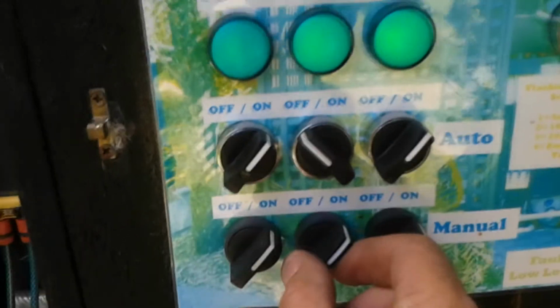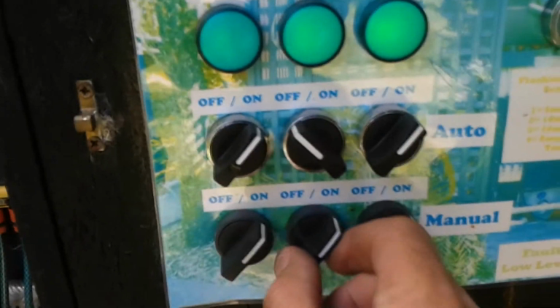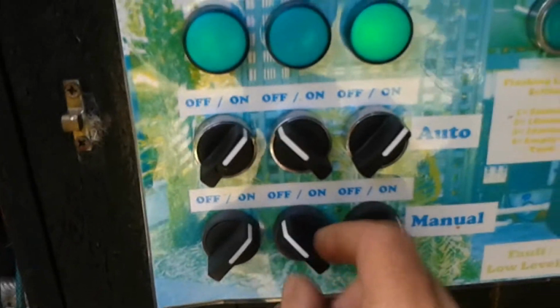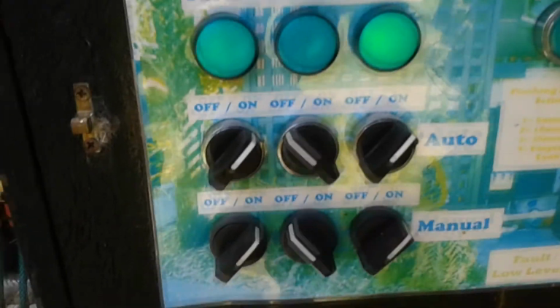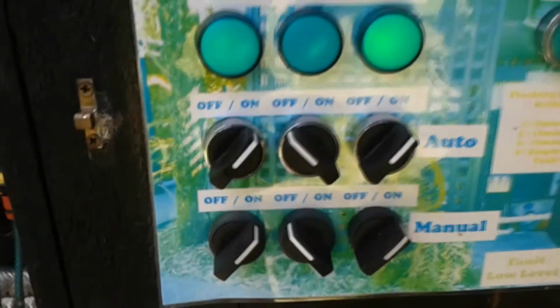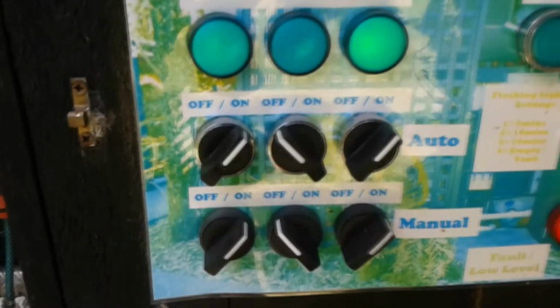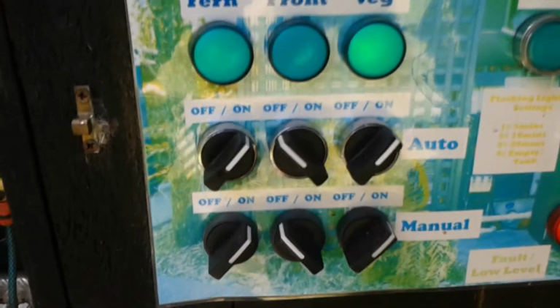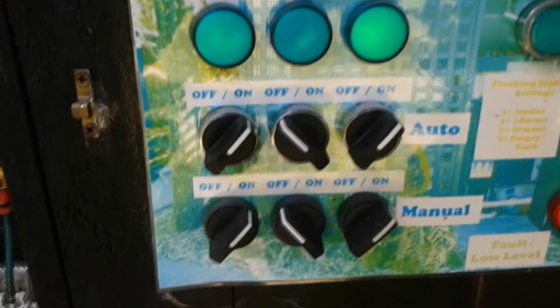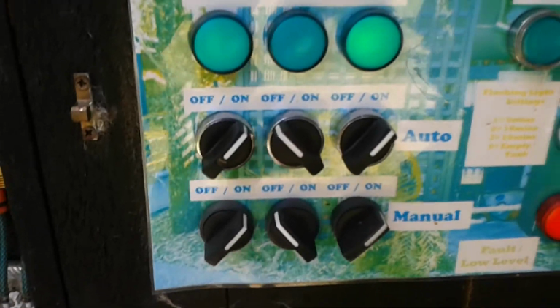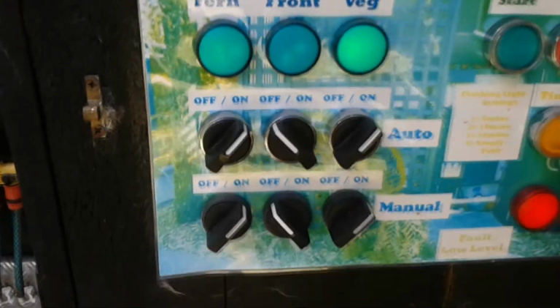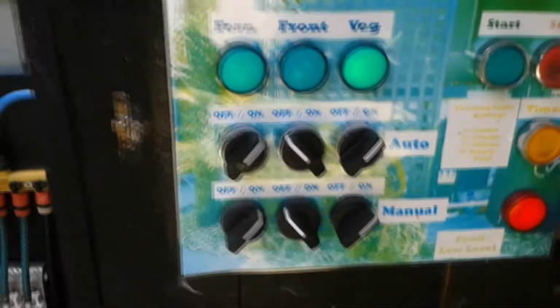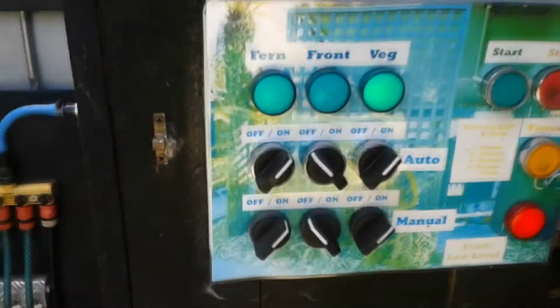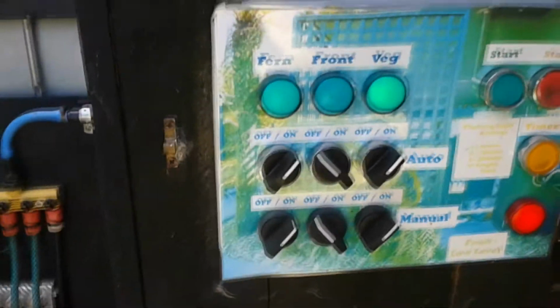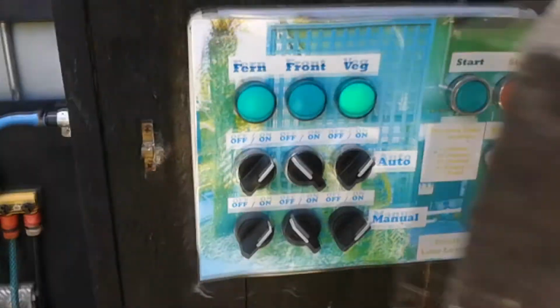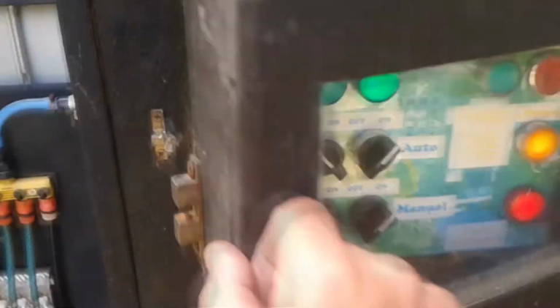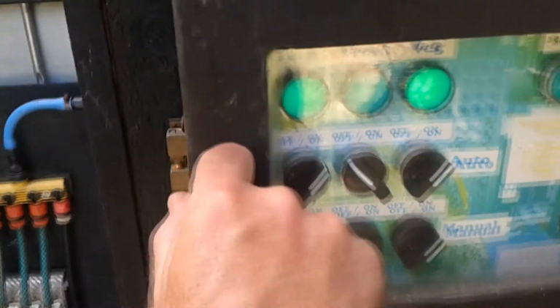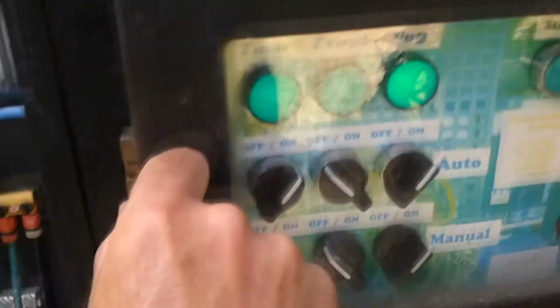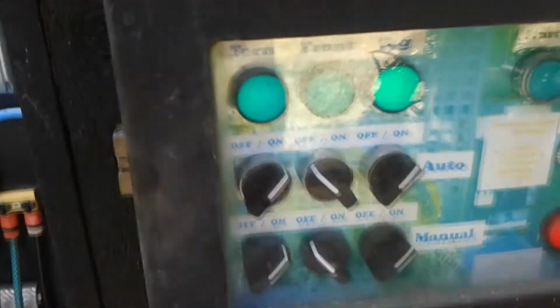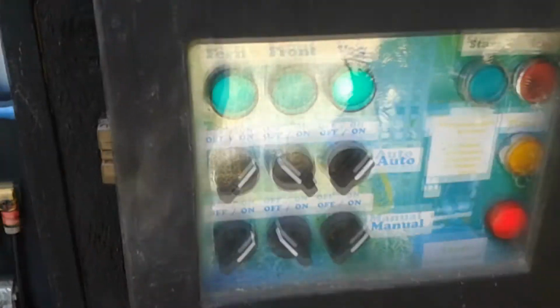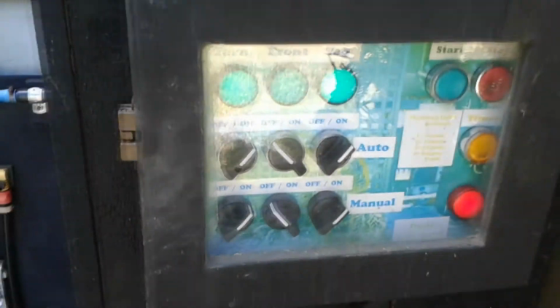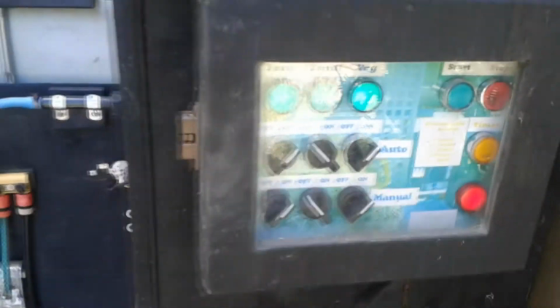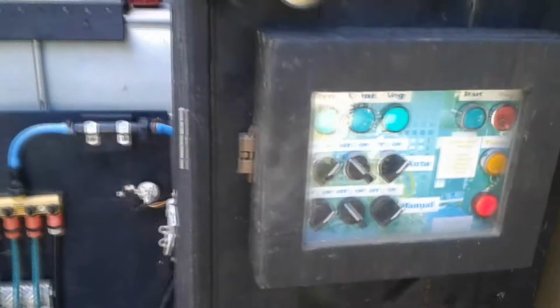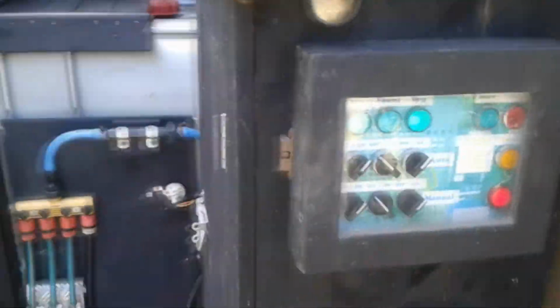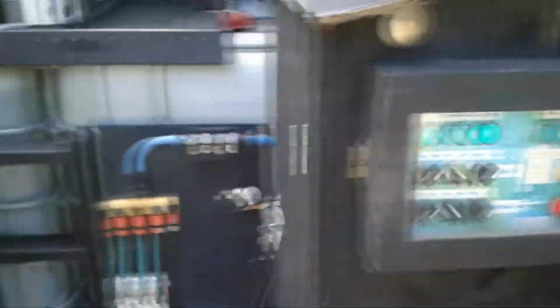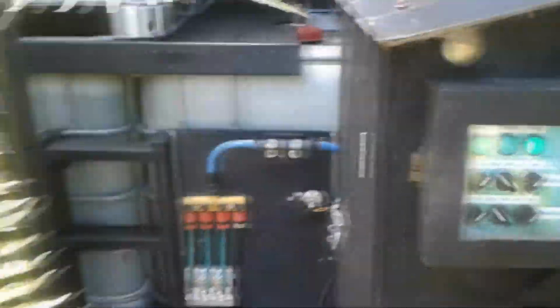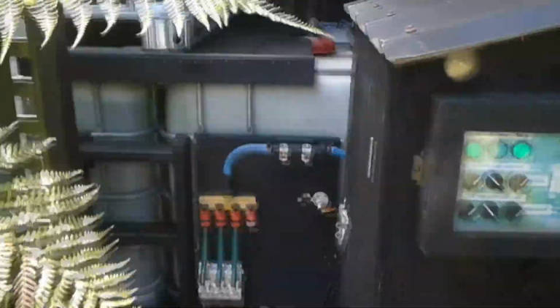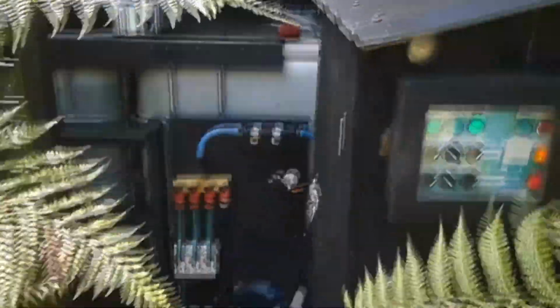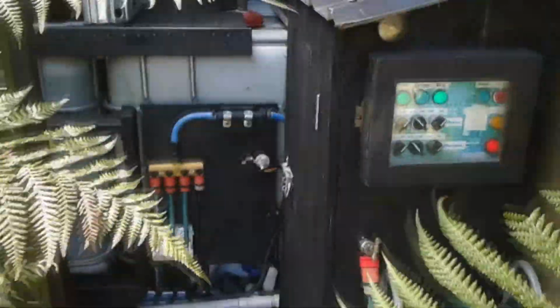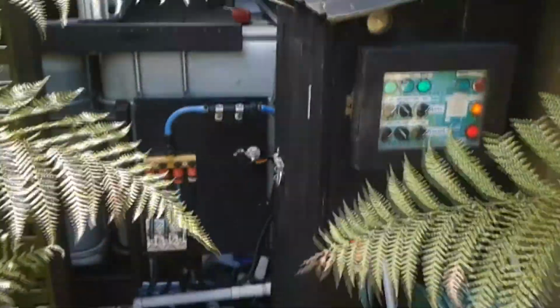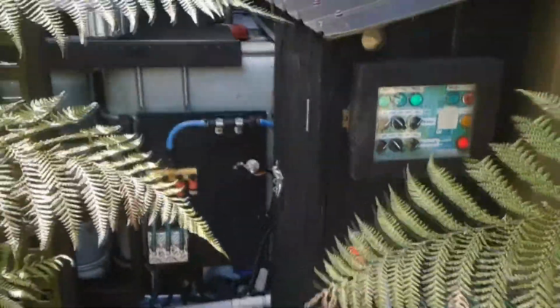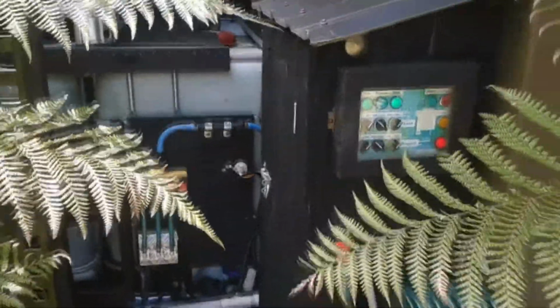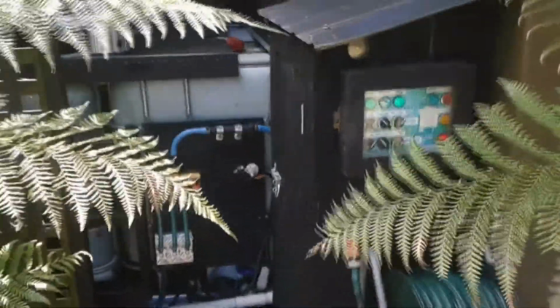So that's my watering system. Thanks for watching, see you later.